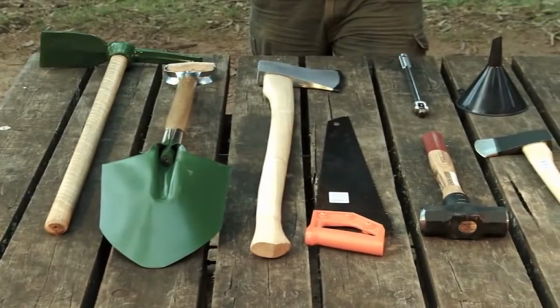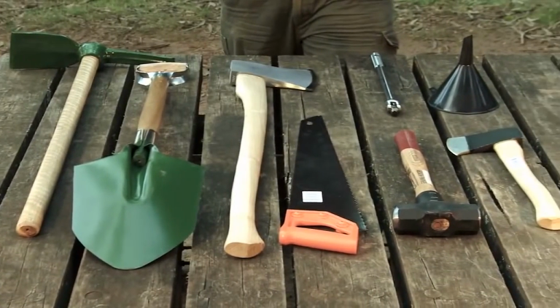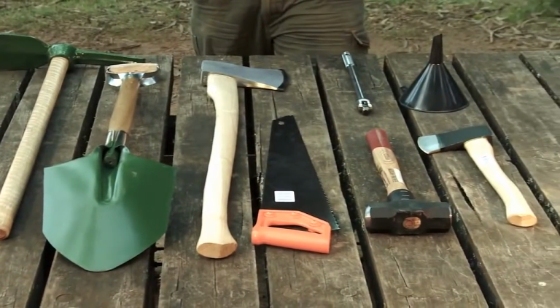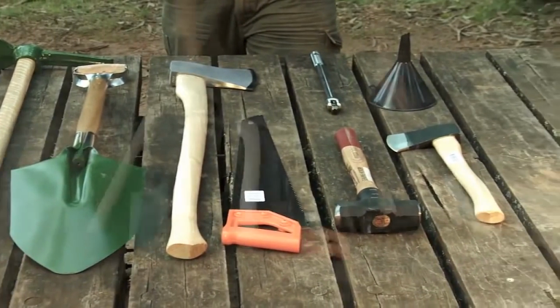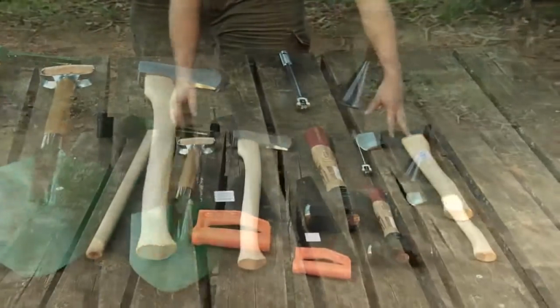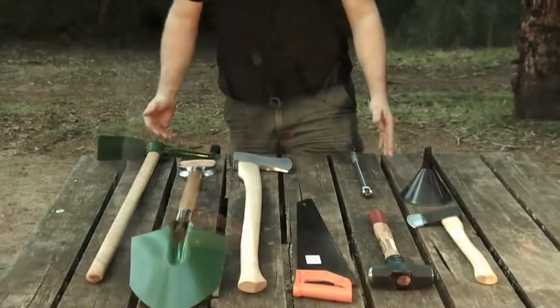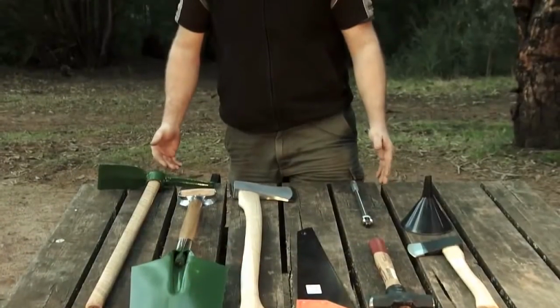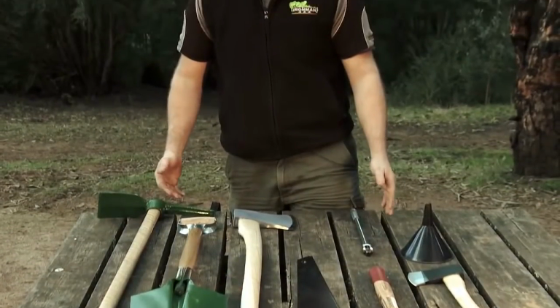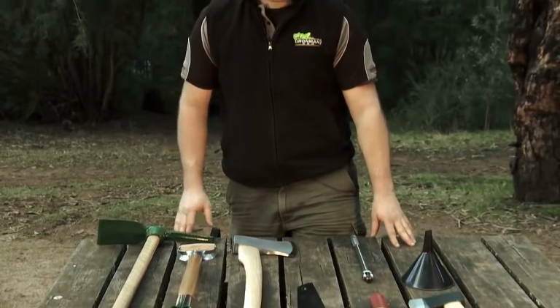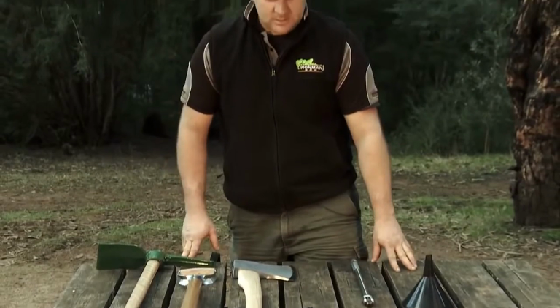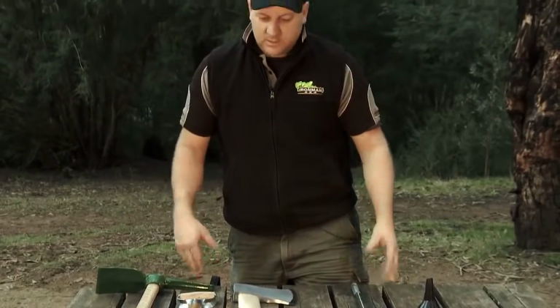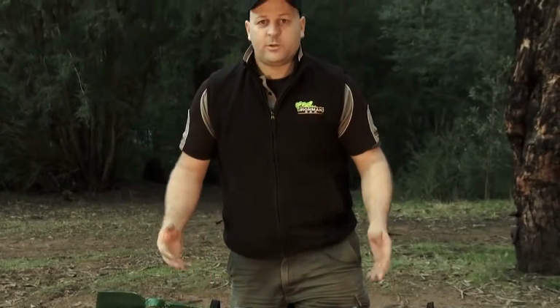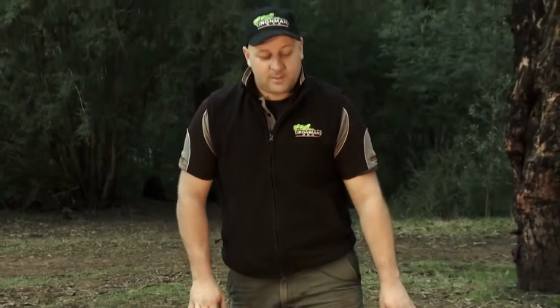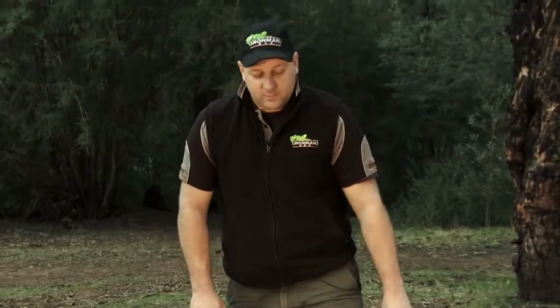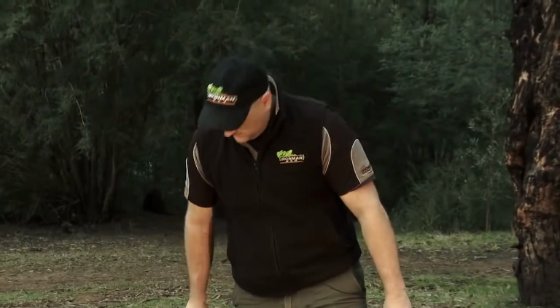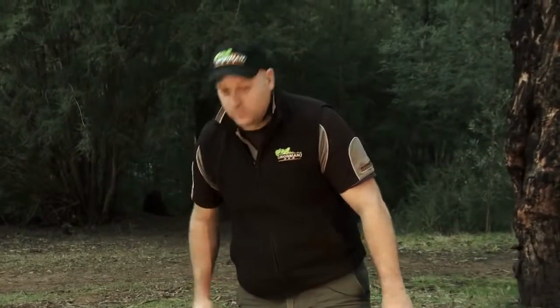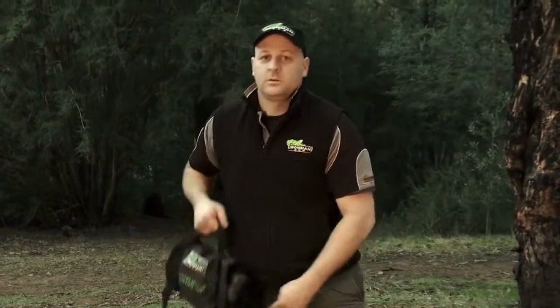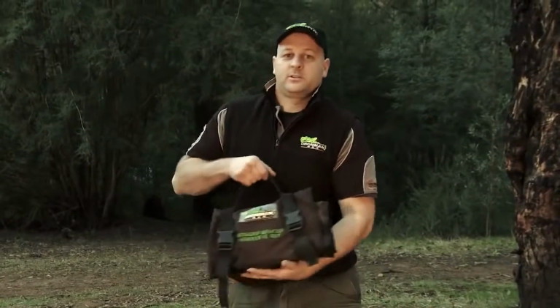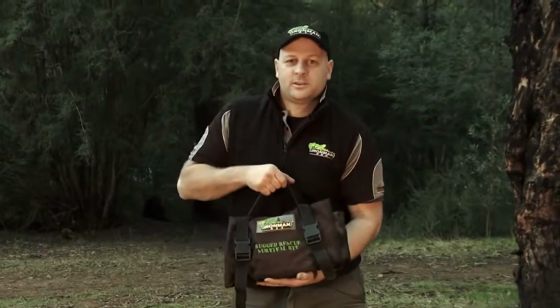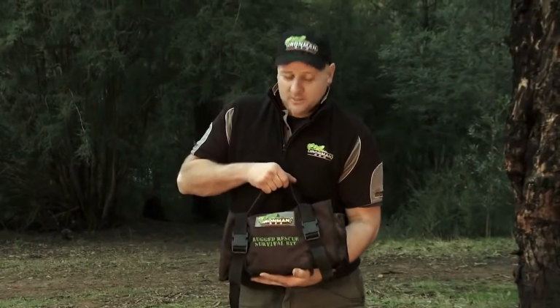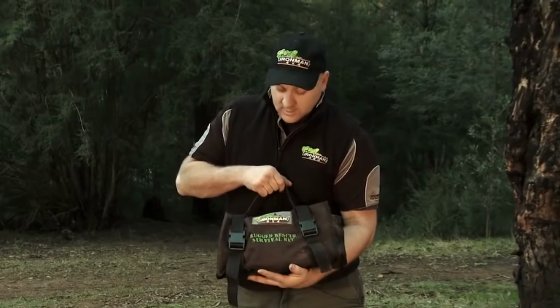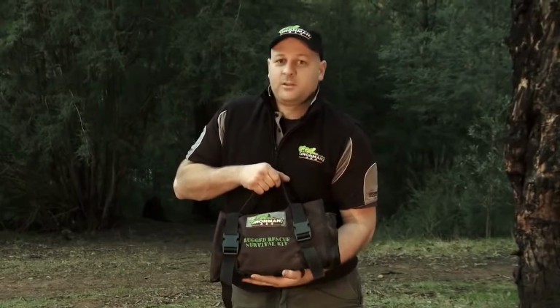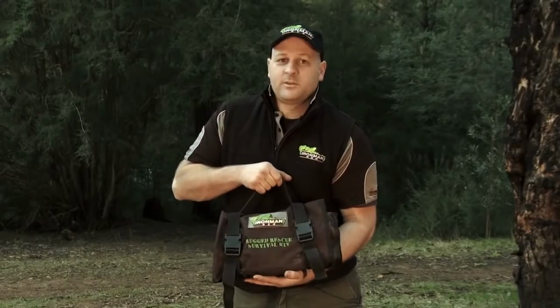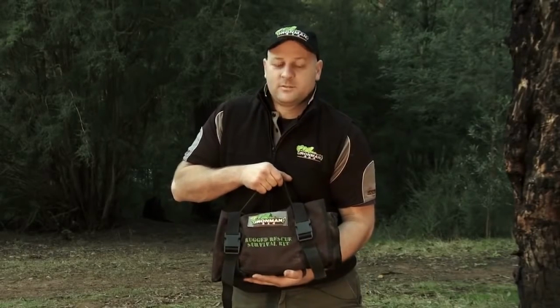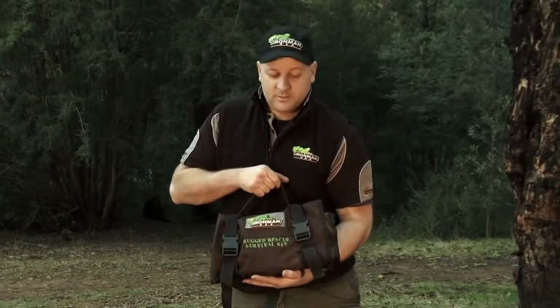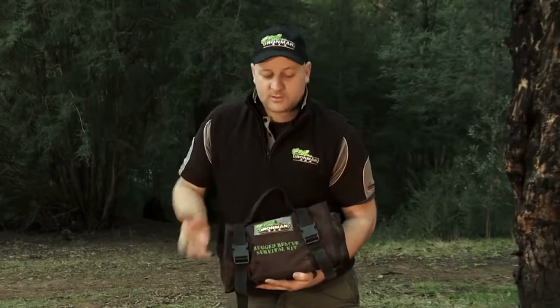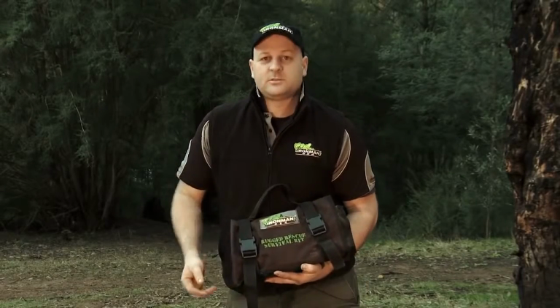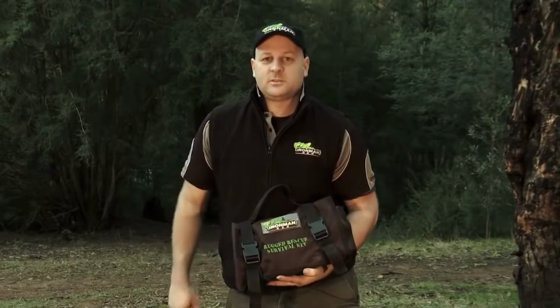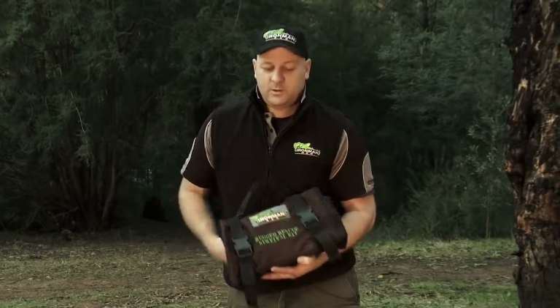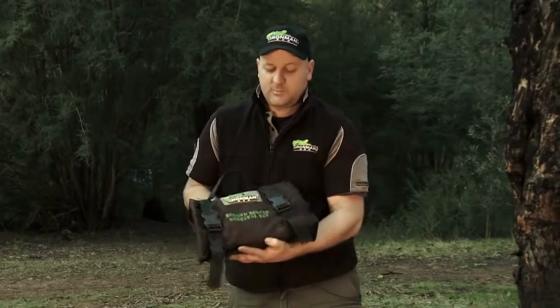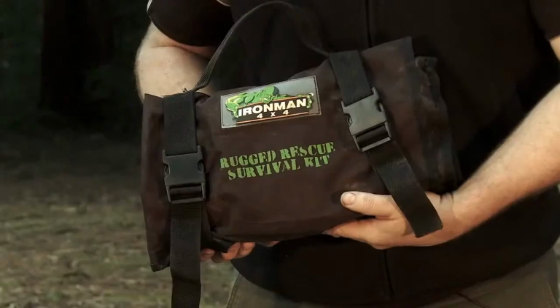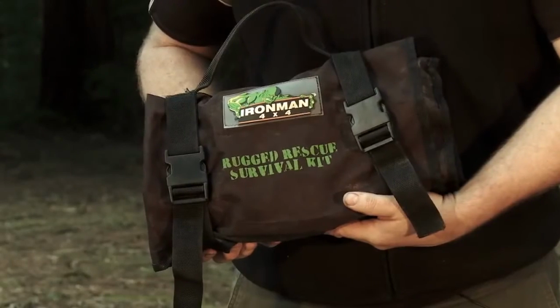This is a typical assortment of tools that you'd generally take camping with you. You can throw all these in the back of your four-wheel drive. Or now you can try this — the Ironman Rugged Rescue Survival Kit. It has all these tools and more in this compact package.